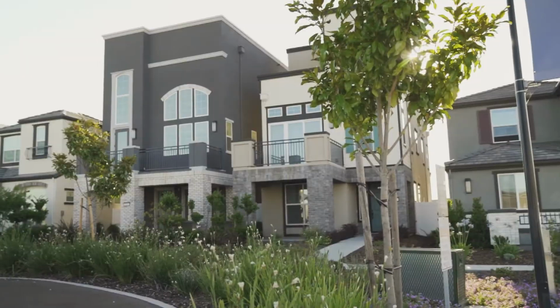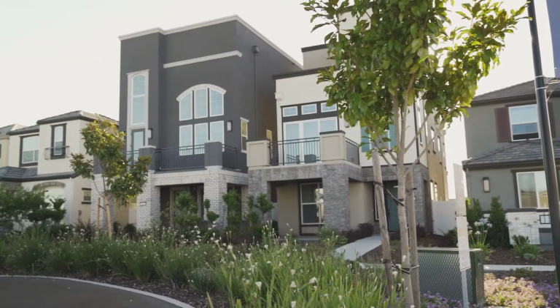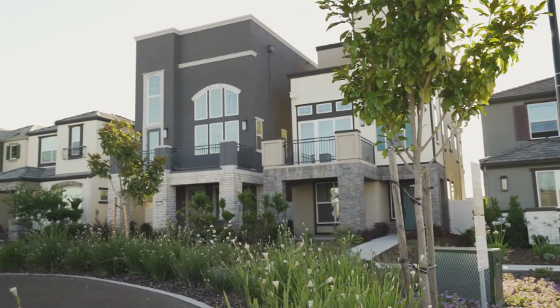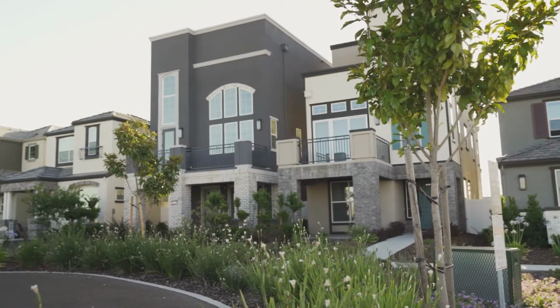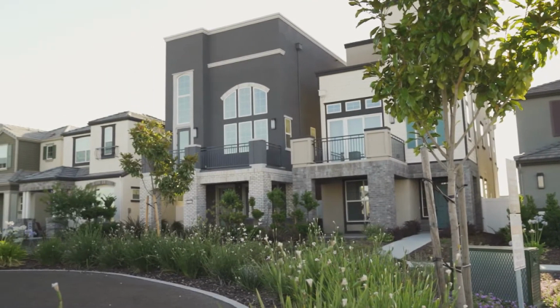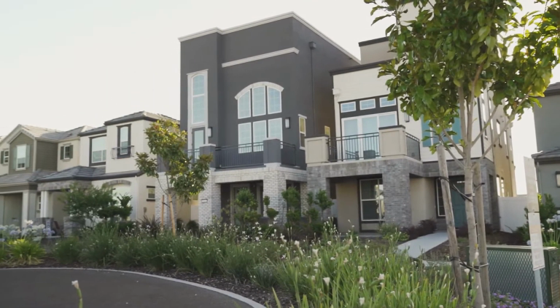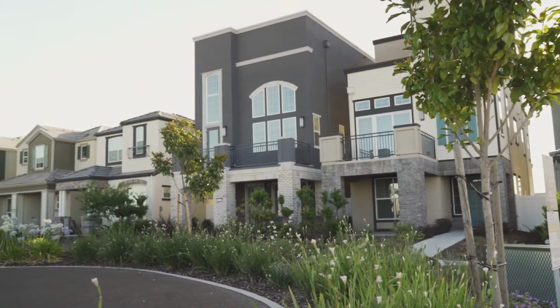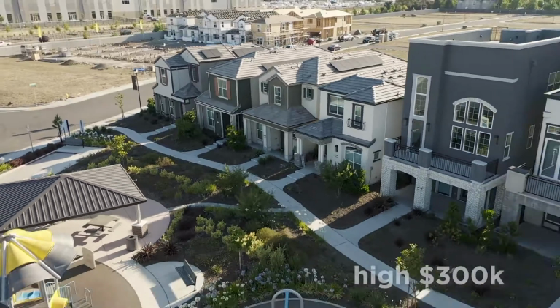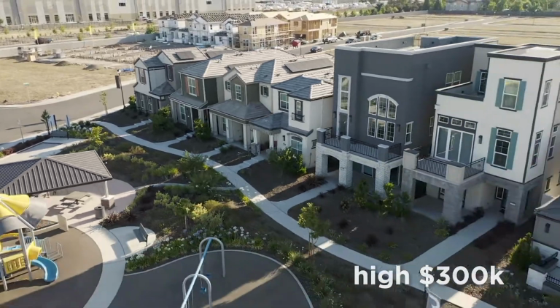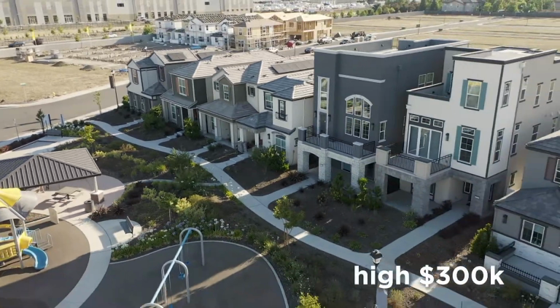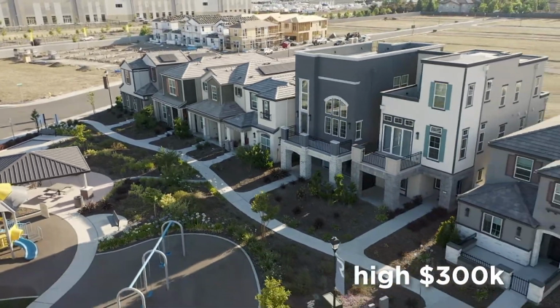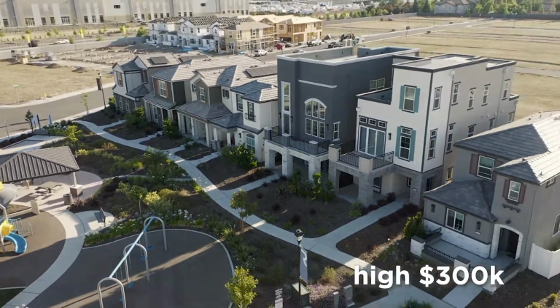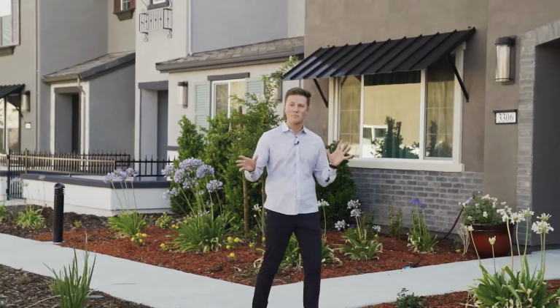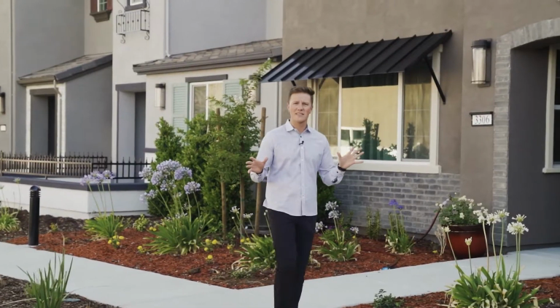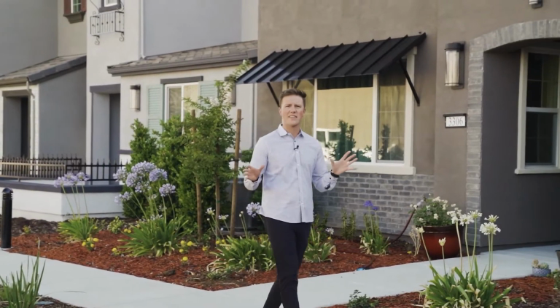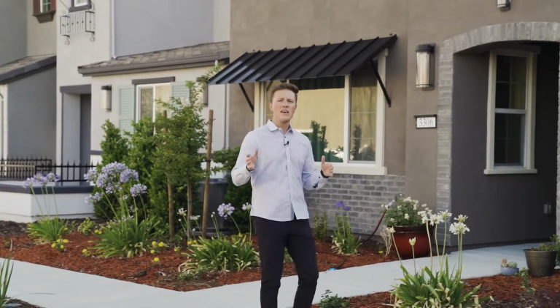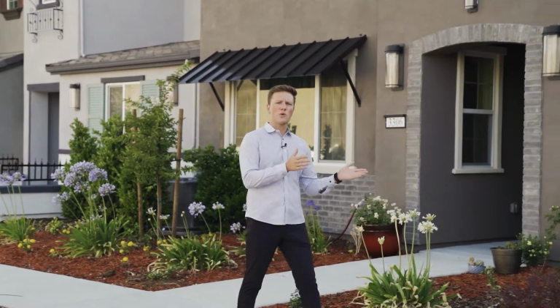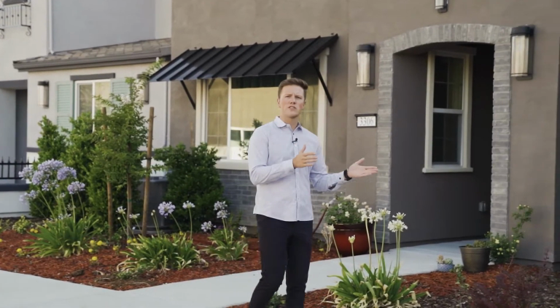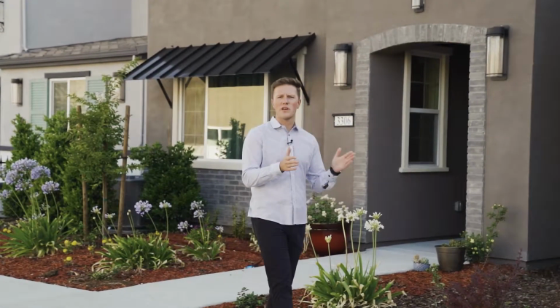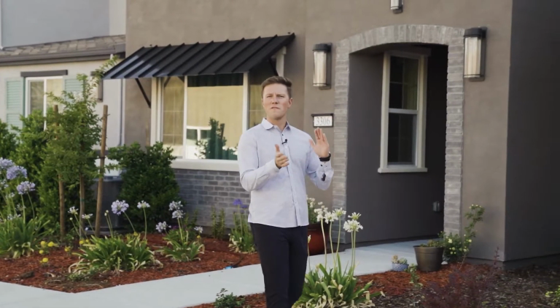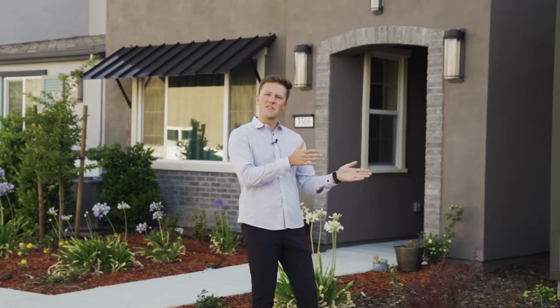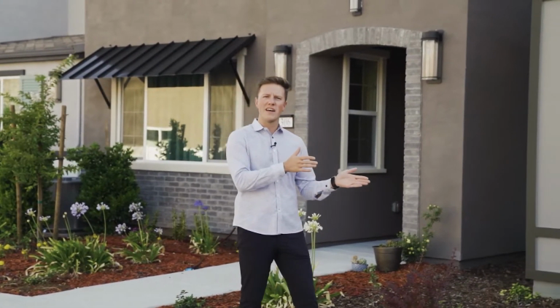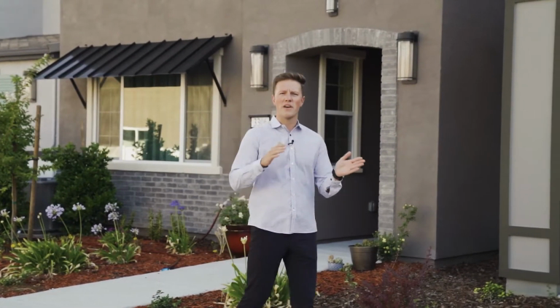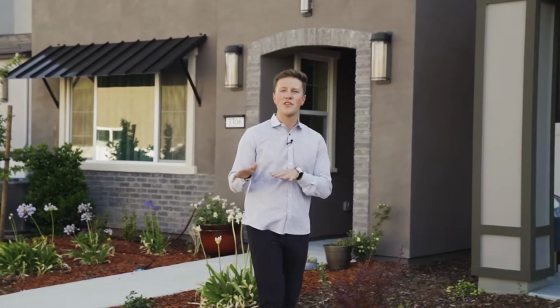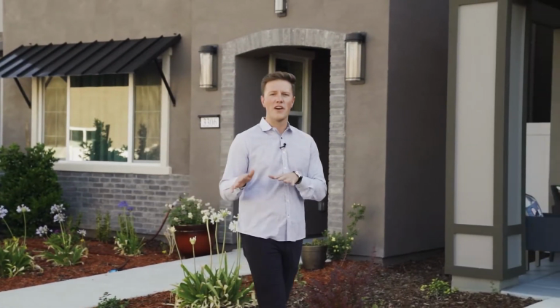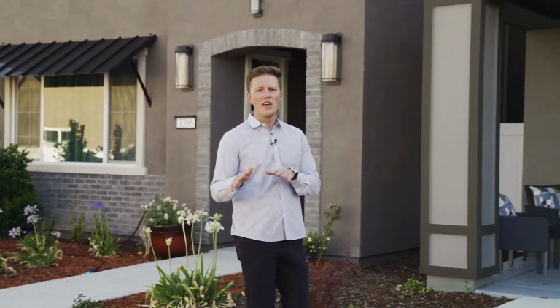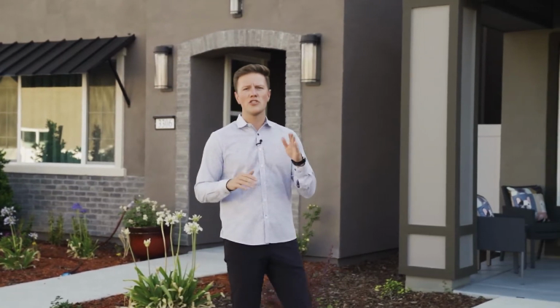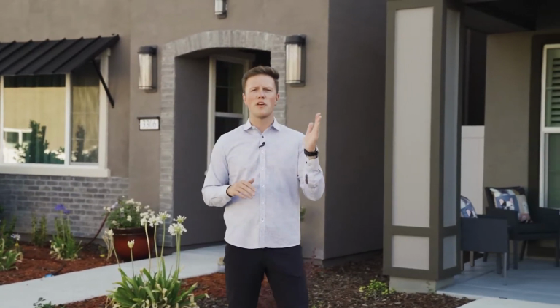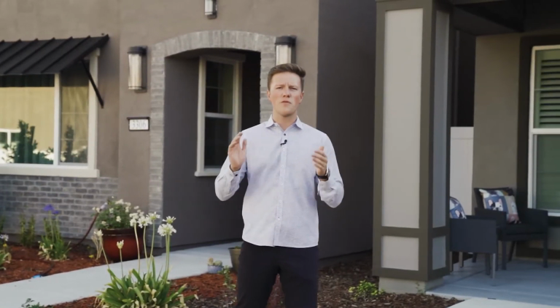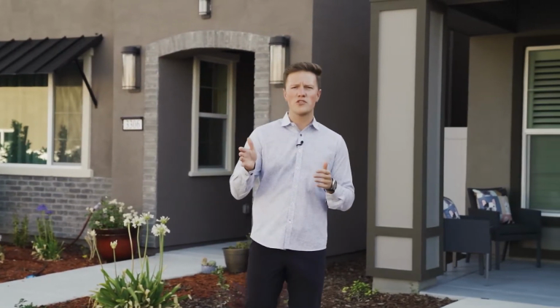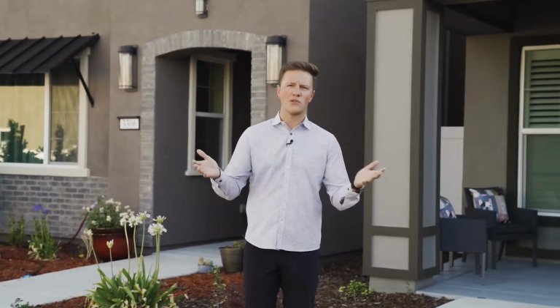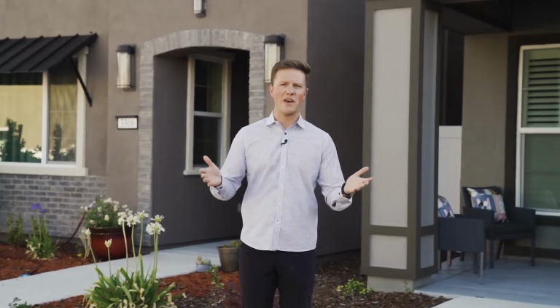The base price on these homes is currently running in the high $300s, and that is without any extra updates and things like that. The square footage ranges anywhere from 1,559 to about 1,835. You can choose between a three or four bedroom and a two and a half bath.